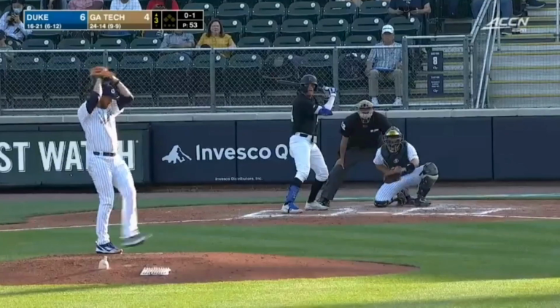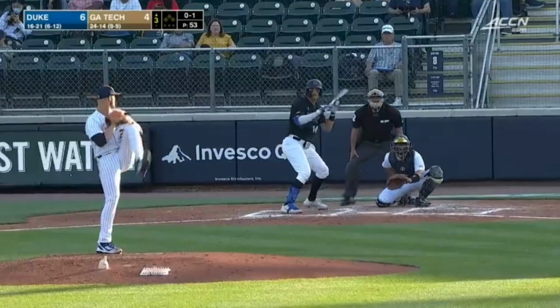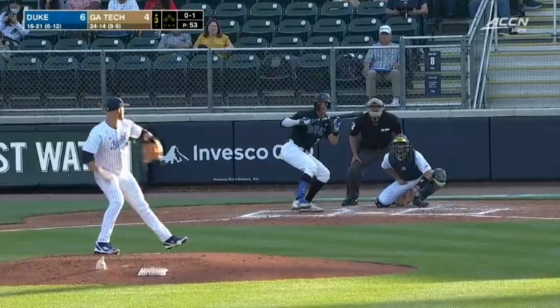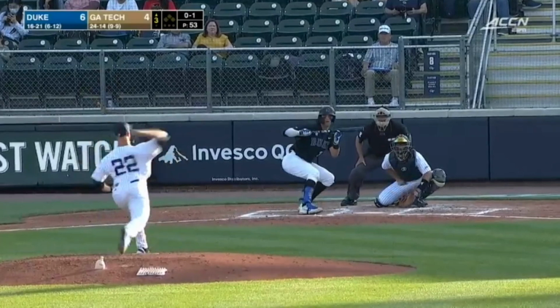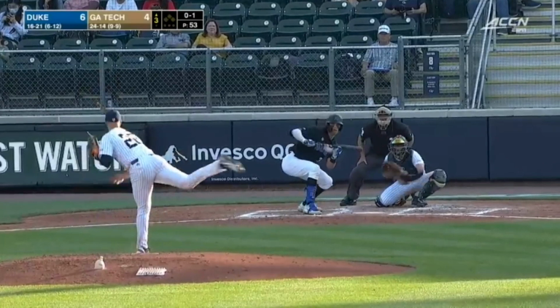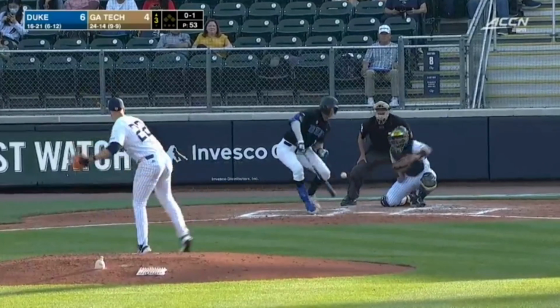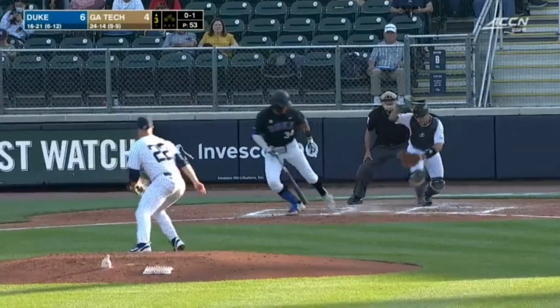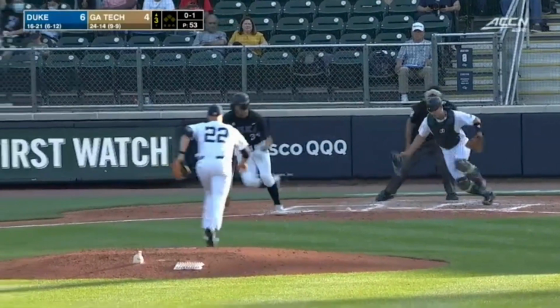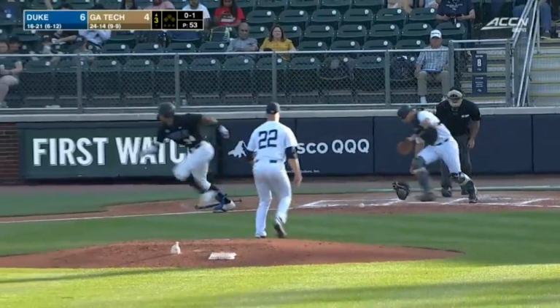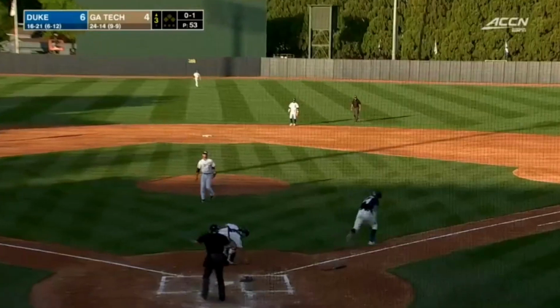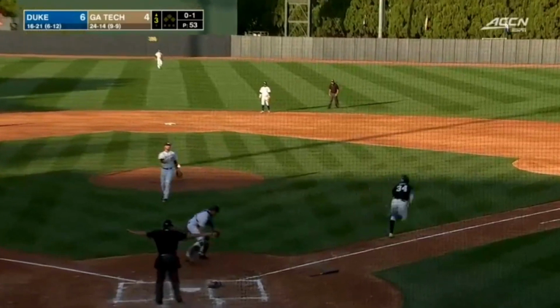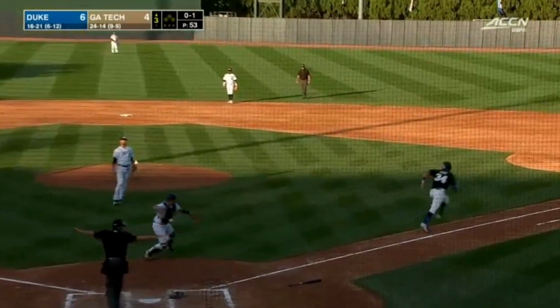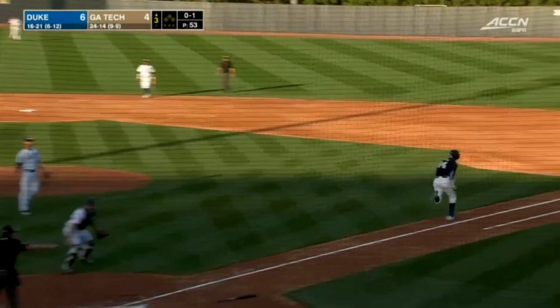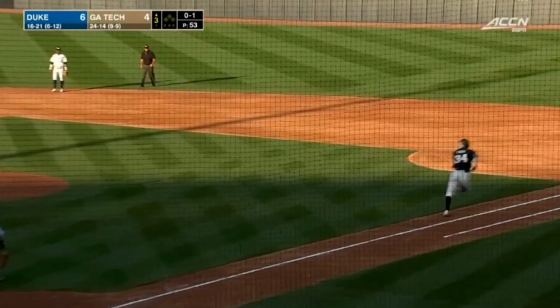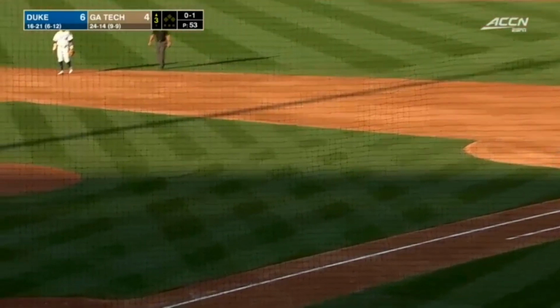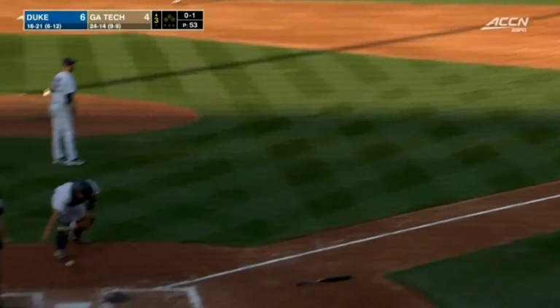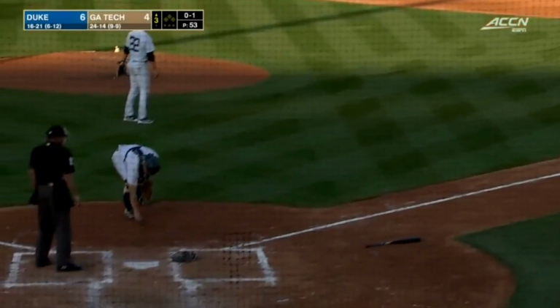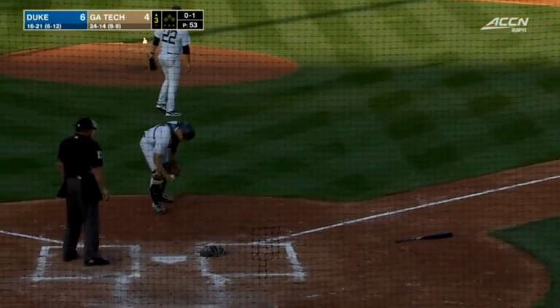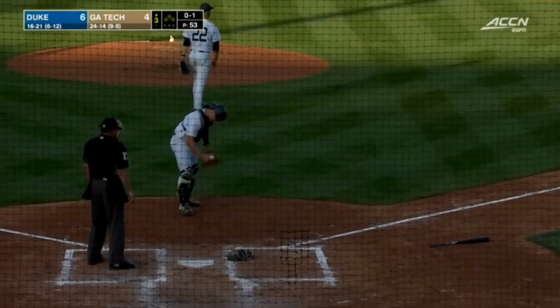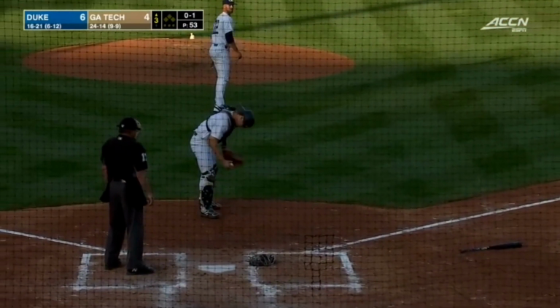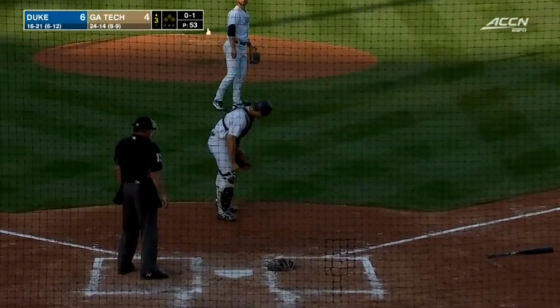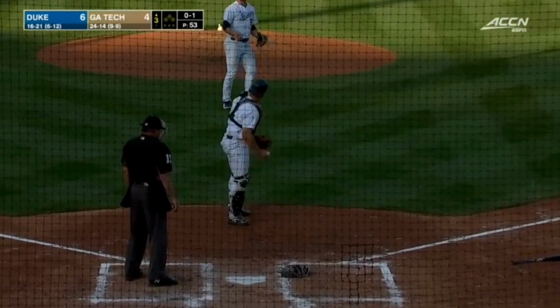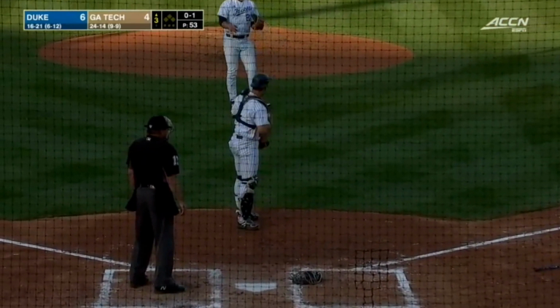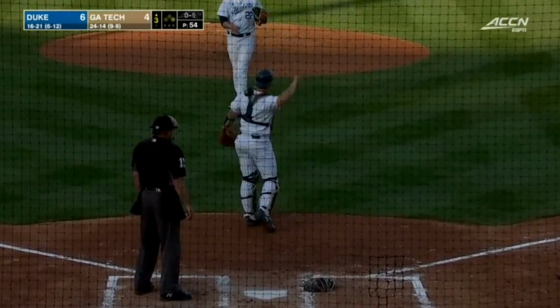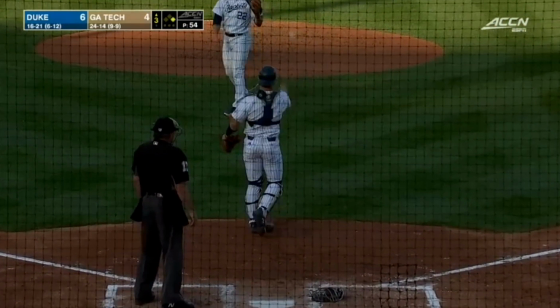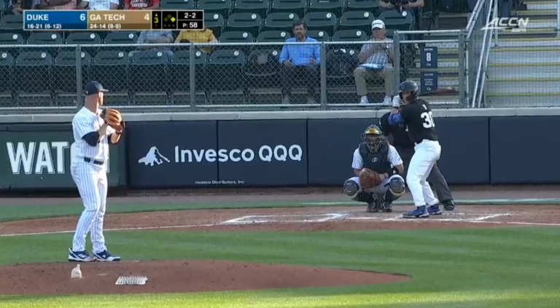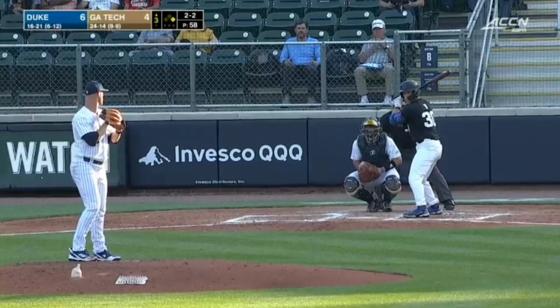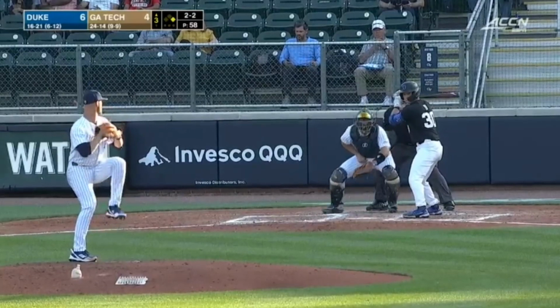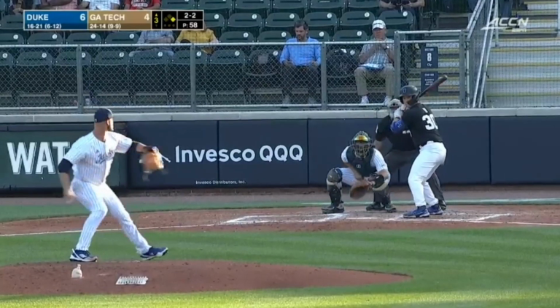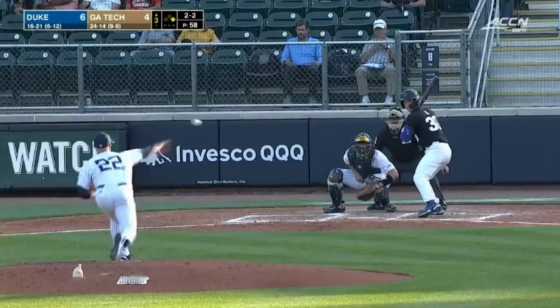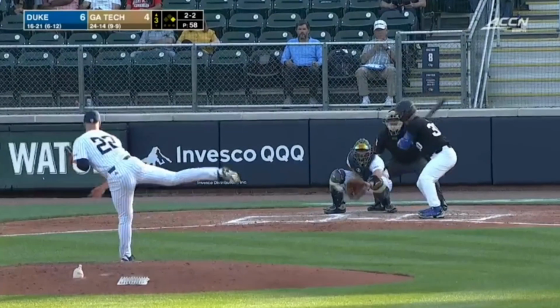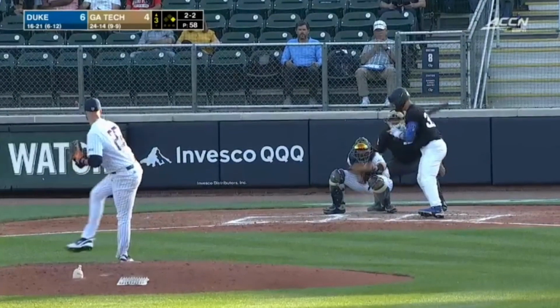Preseason sixth in the Coastal, now in the top ten nationally. A squibber of a bunt, but it's mishandled by Parada — it slipped out of his hands. At first, kind of makes some holes around the infield.